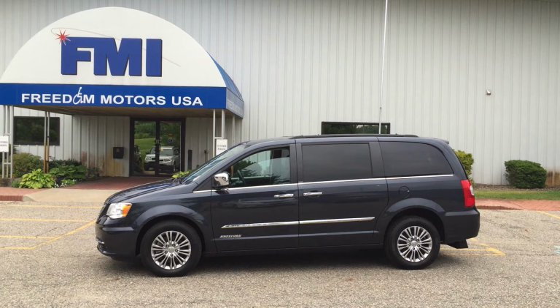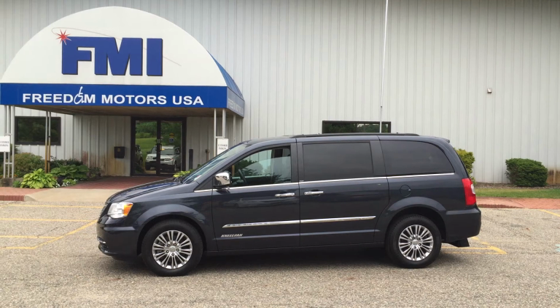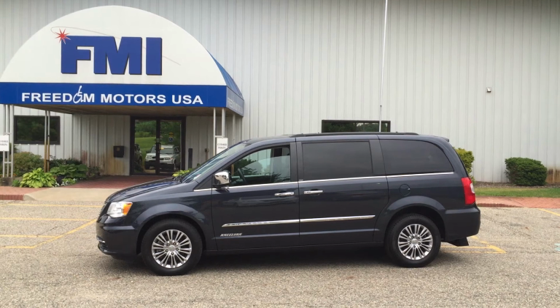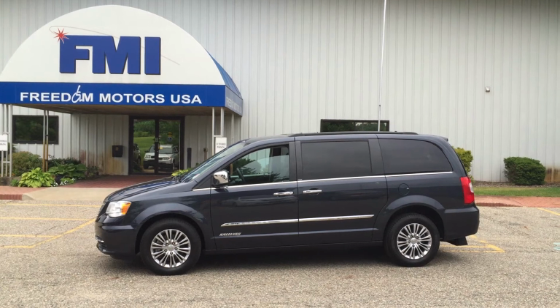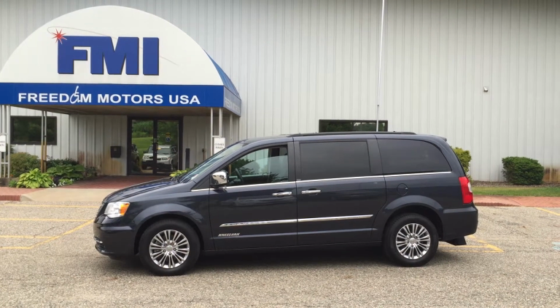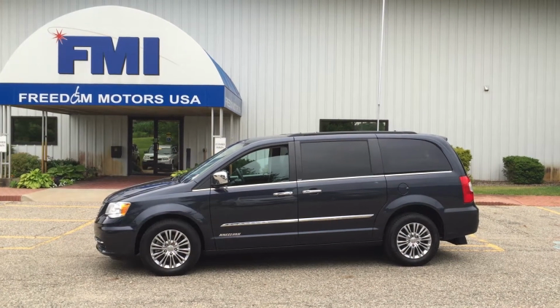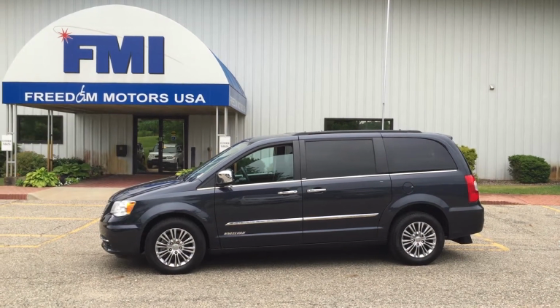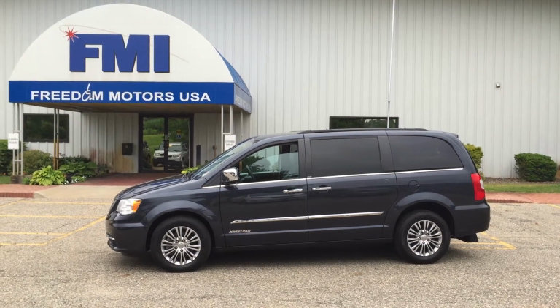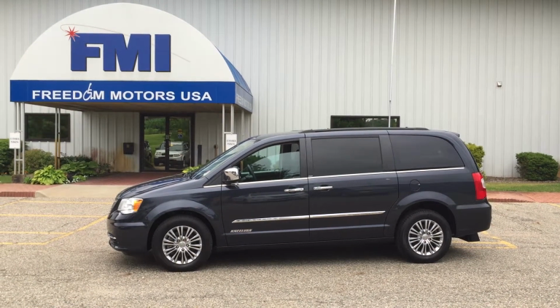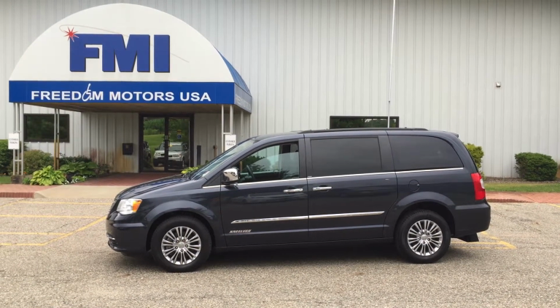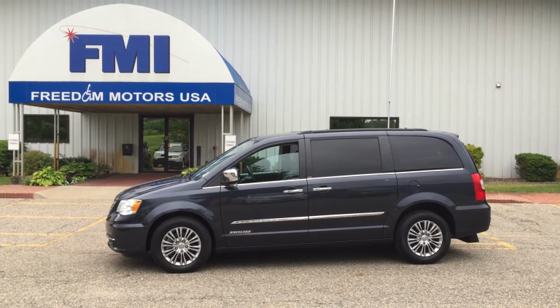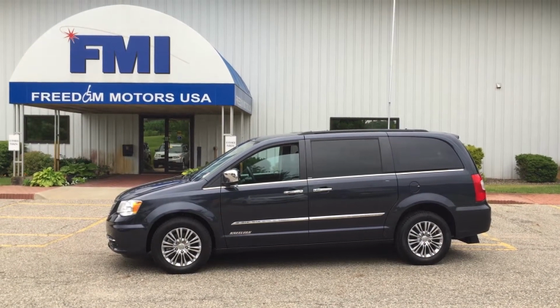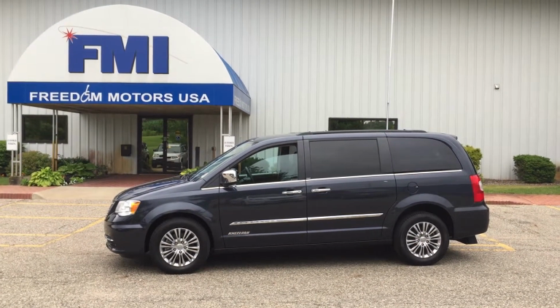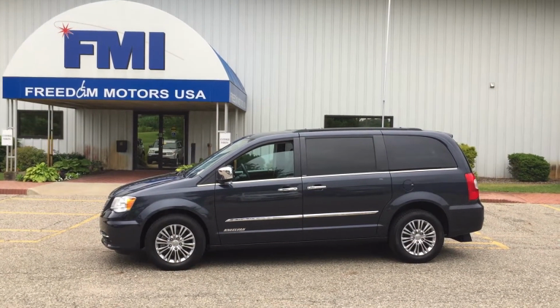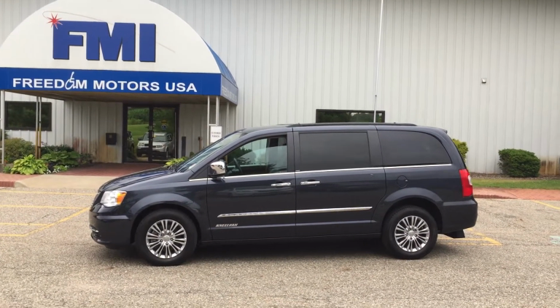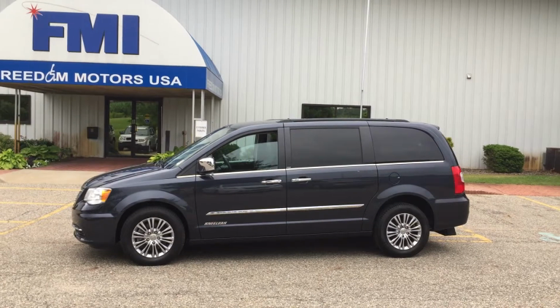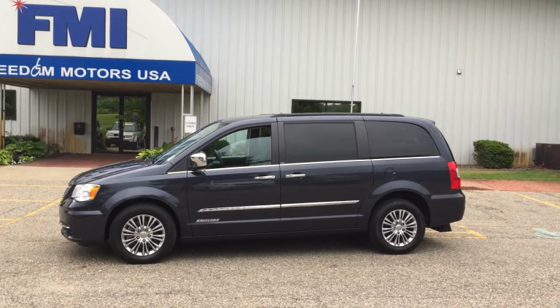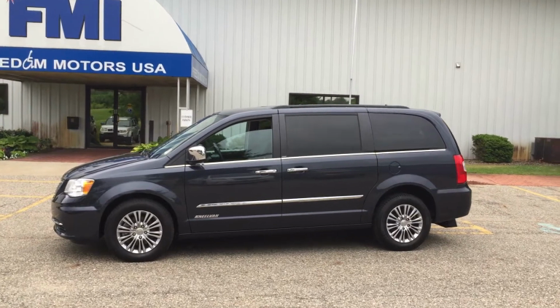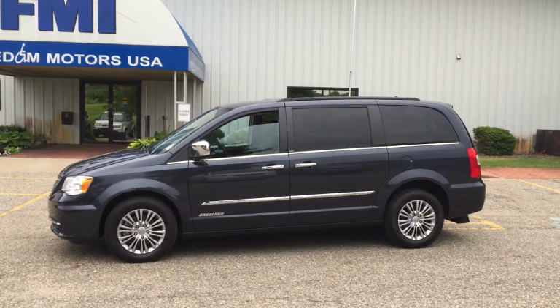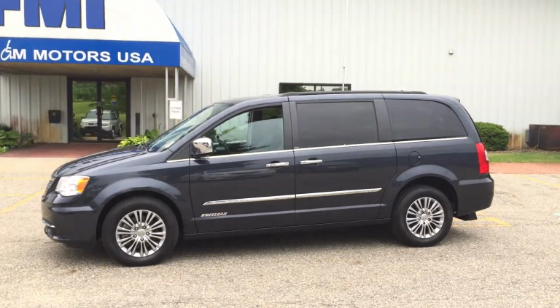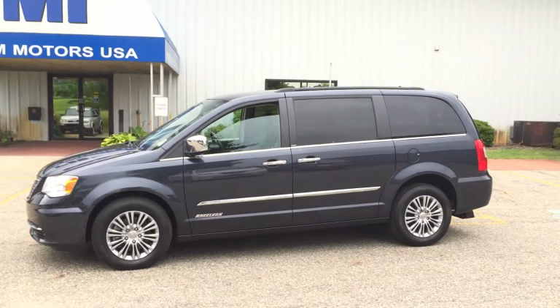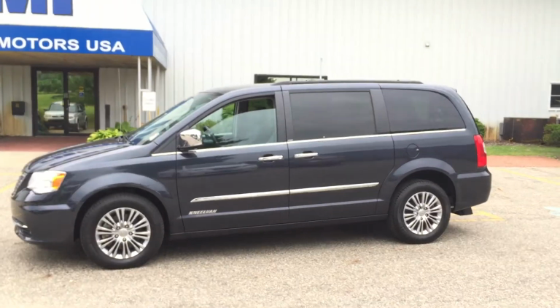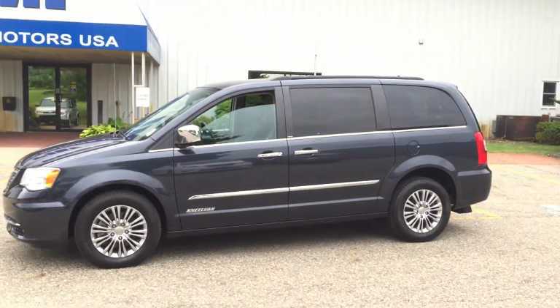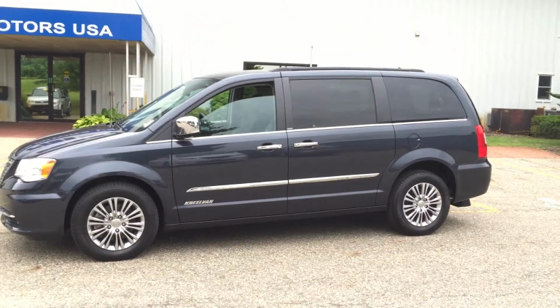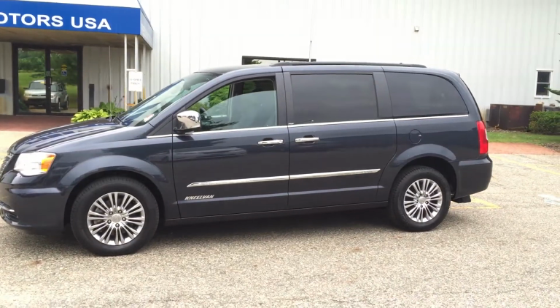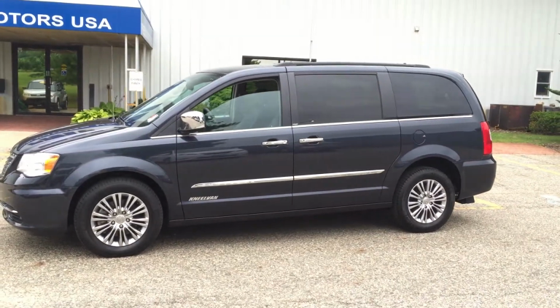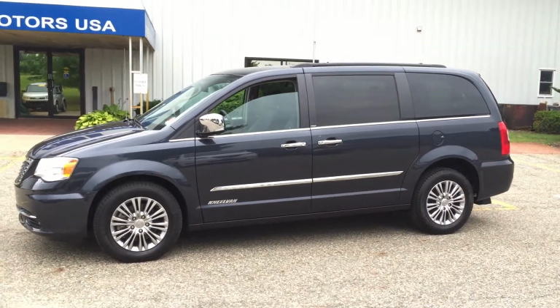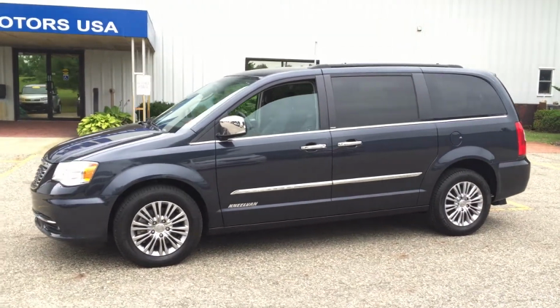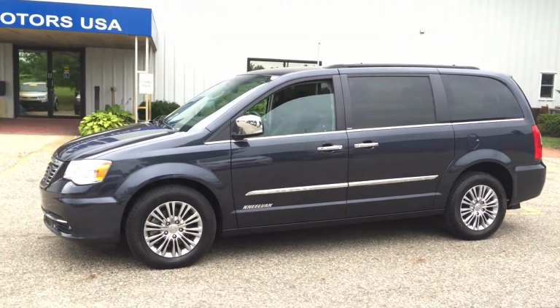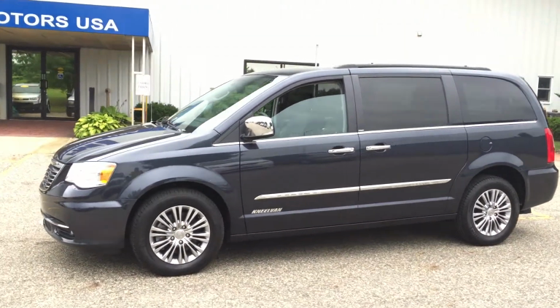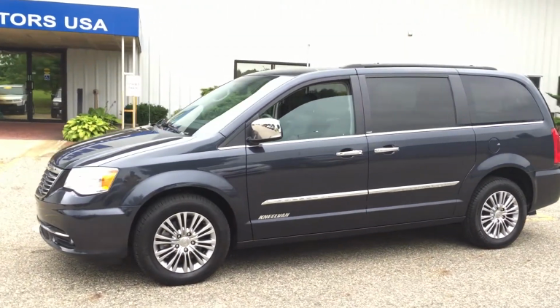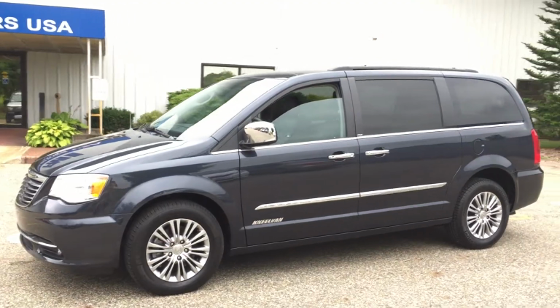Paul of Freedom Motors, and this is a beautiful one. This is a 2013 Chrysler Town & Country — real pretty blue. Check out this color, really pretty. This is loaded up. This is a luxury van.